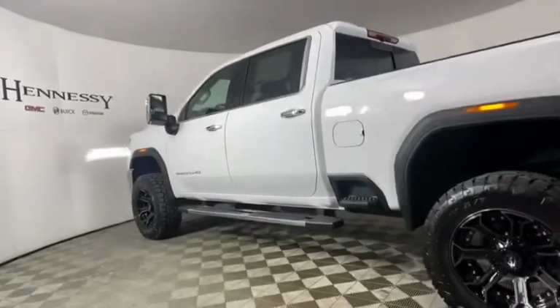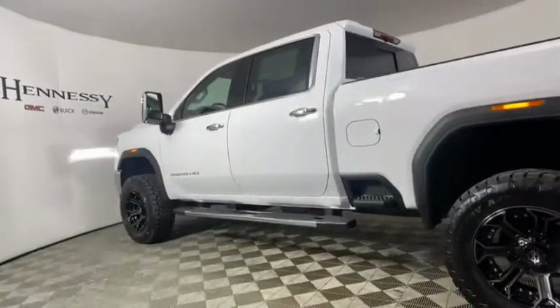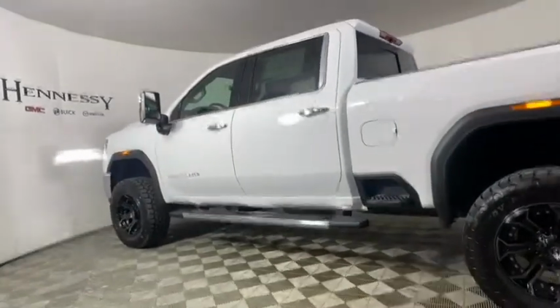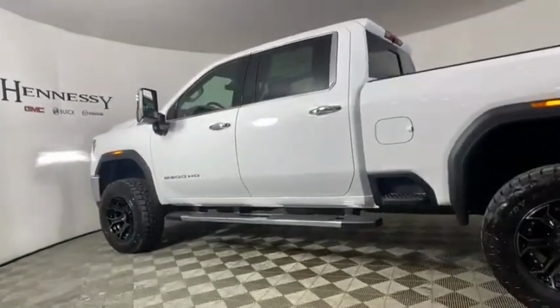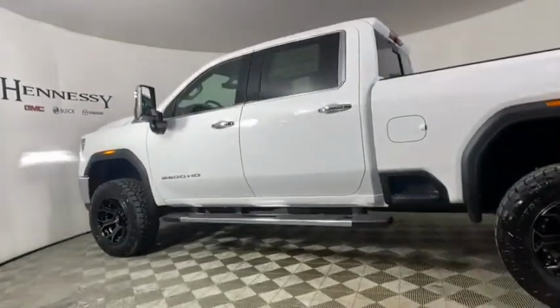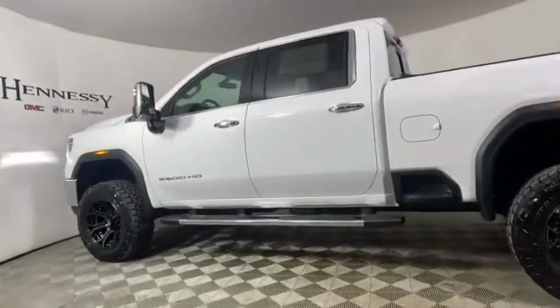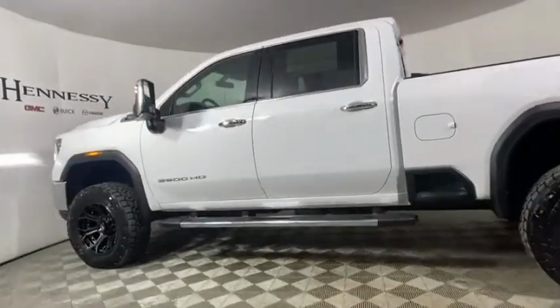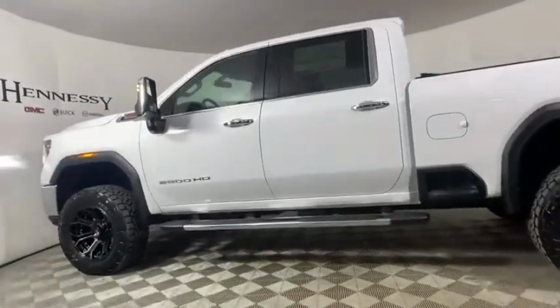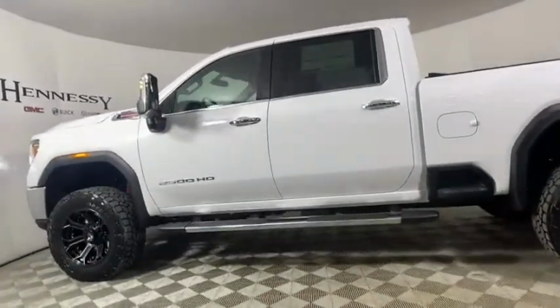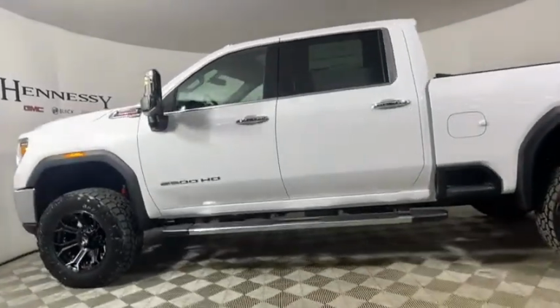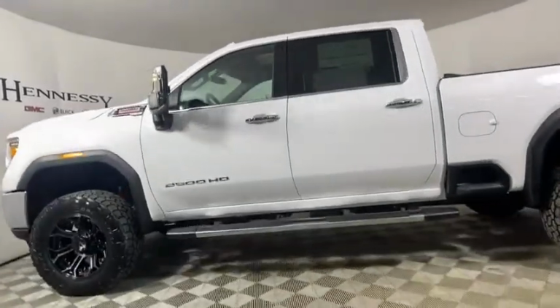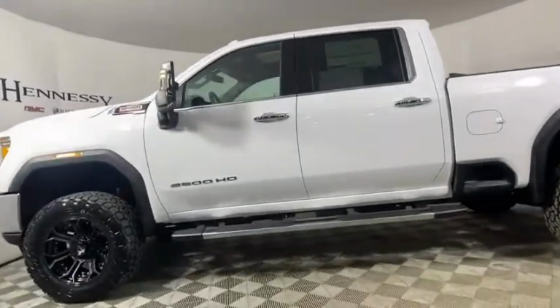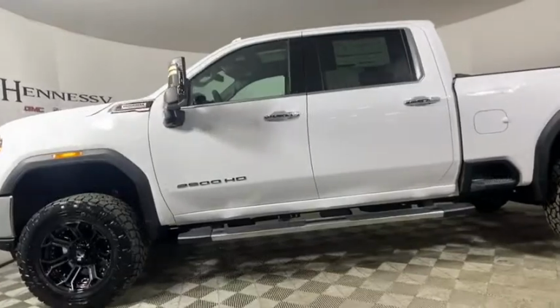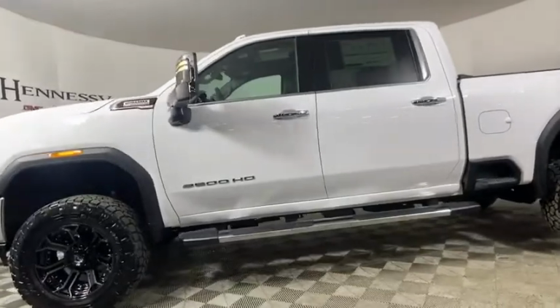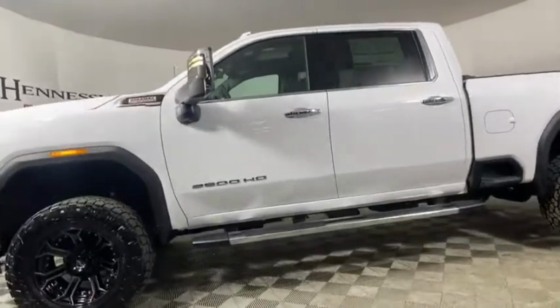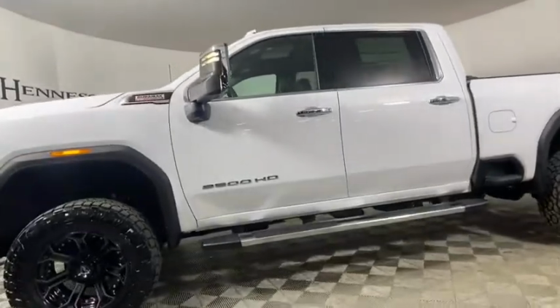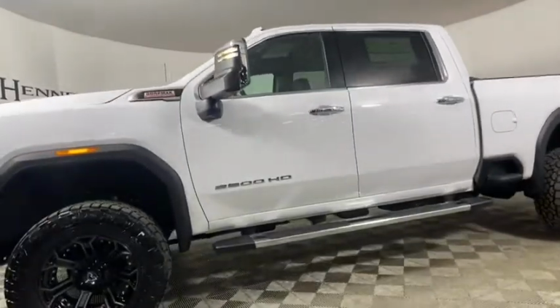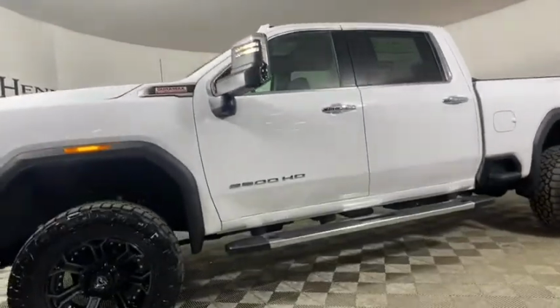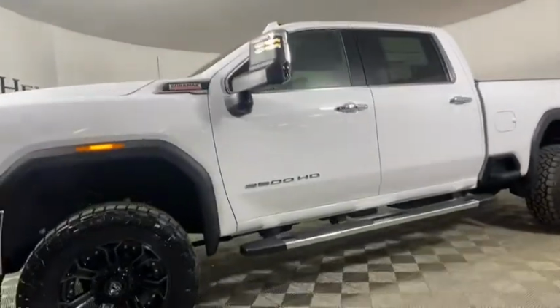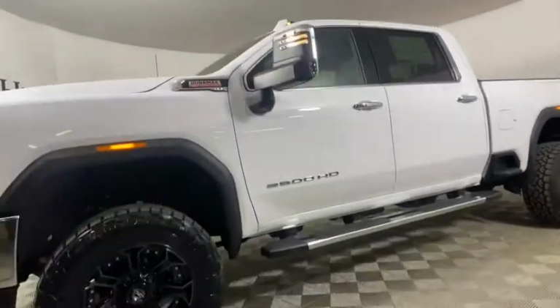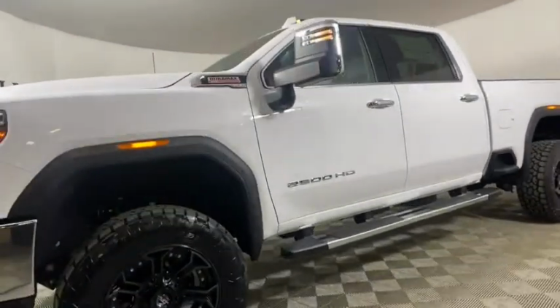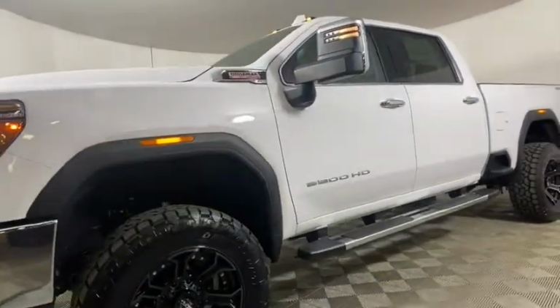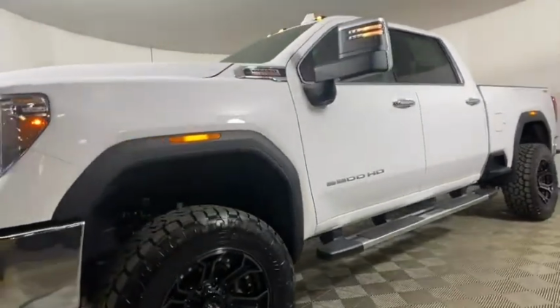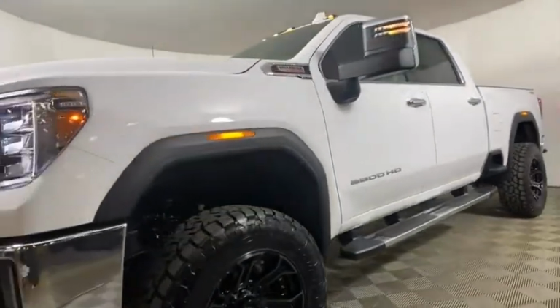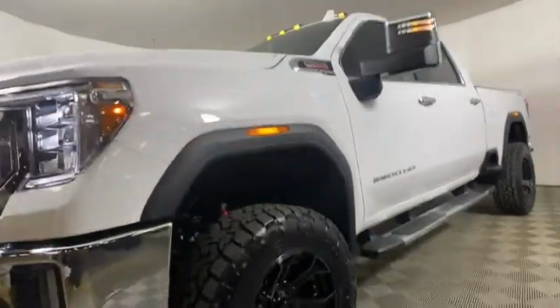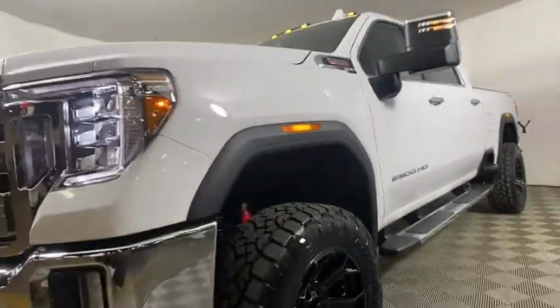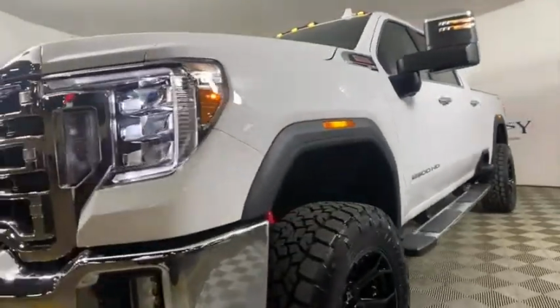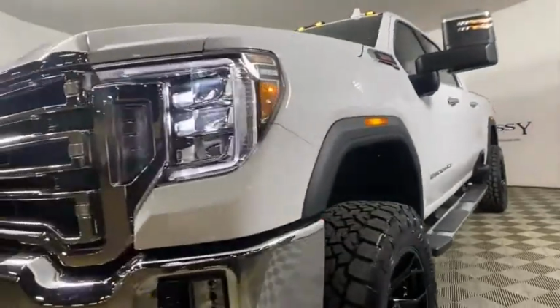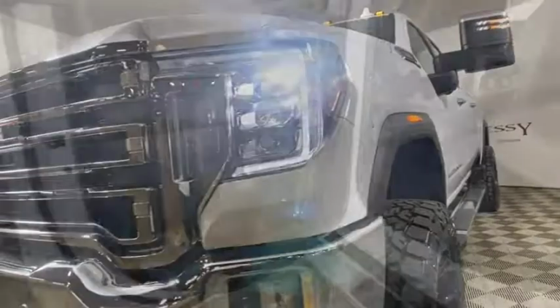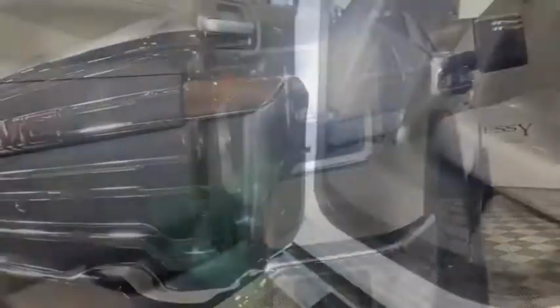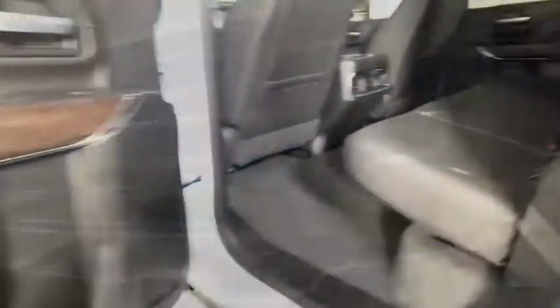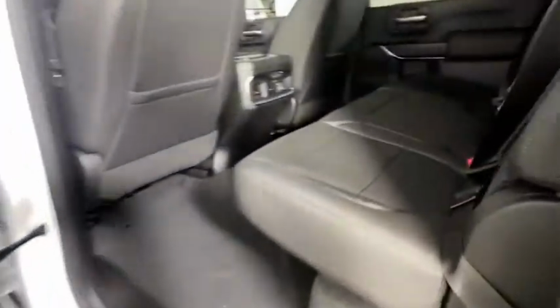Universal garage door opener, center armrest, fog lights, security system, rear window defroster, trip computer, compass, heated steering wheel, power windows.